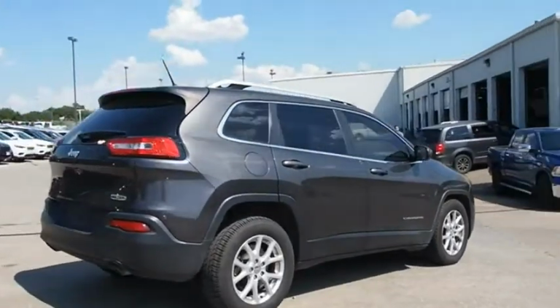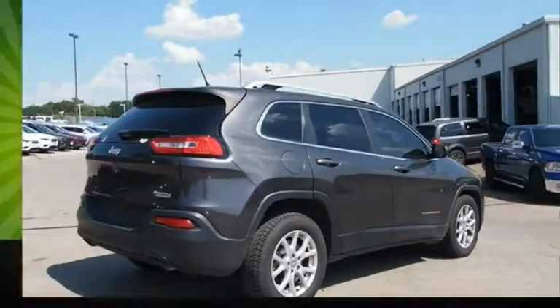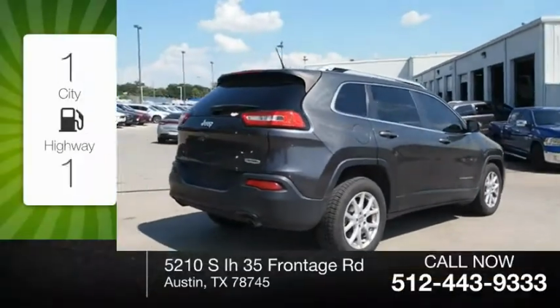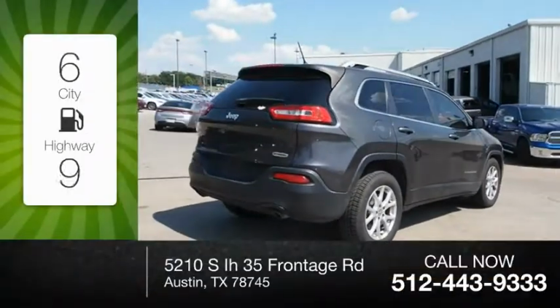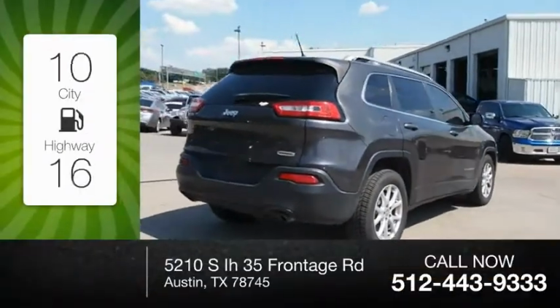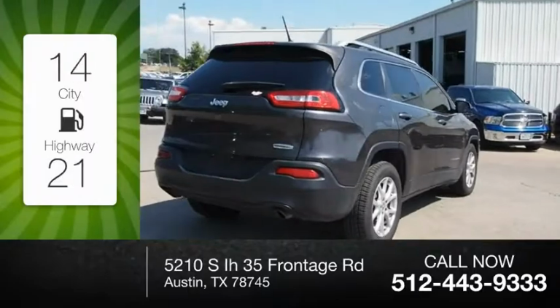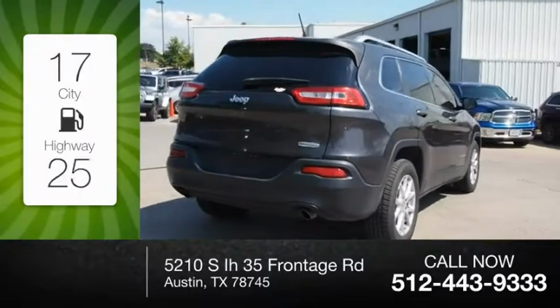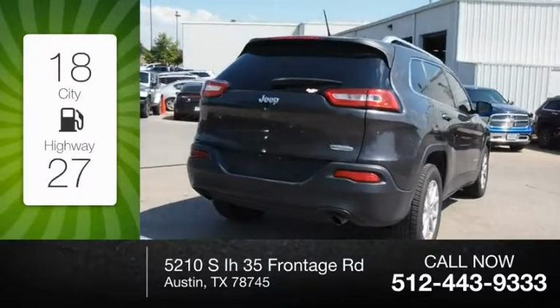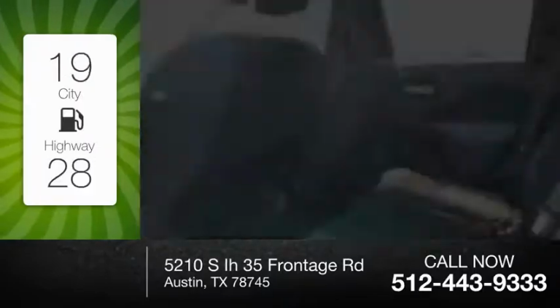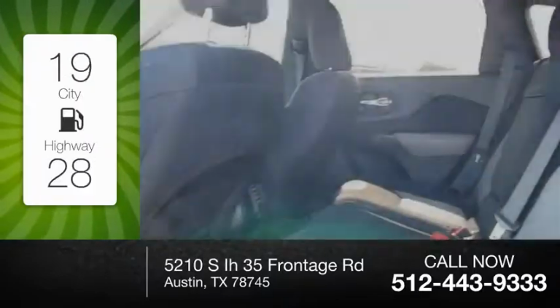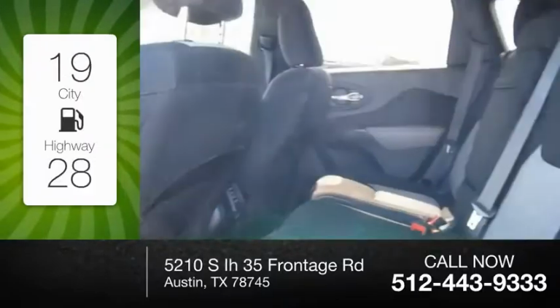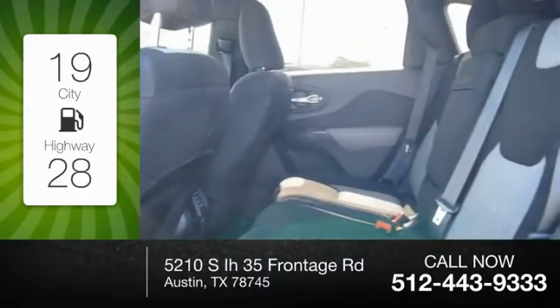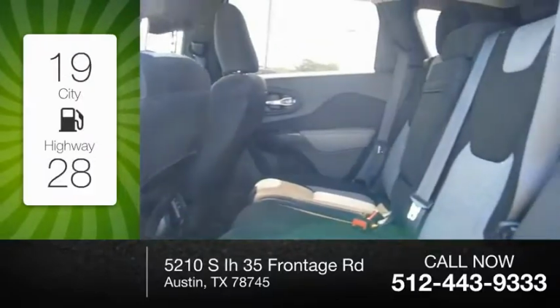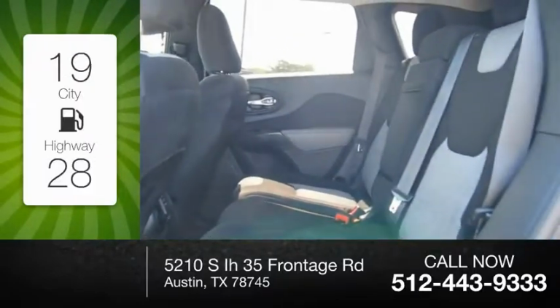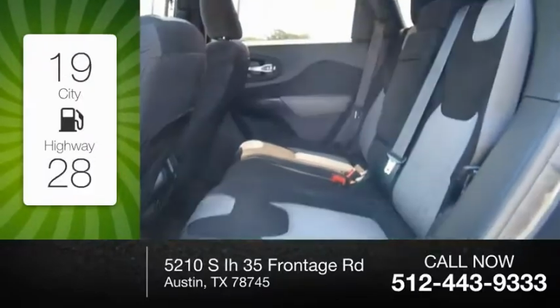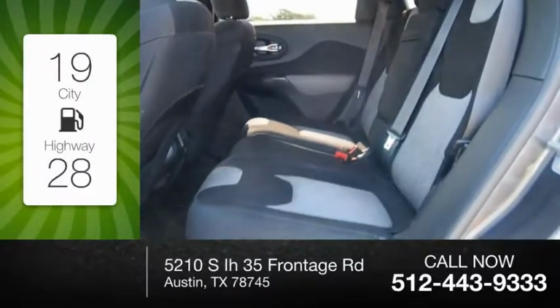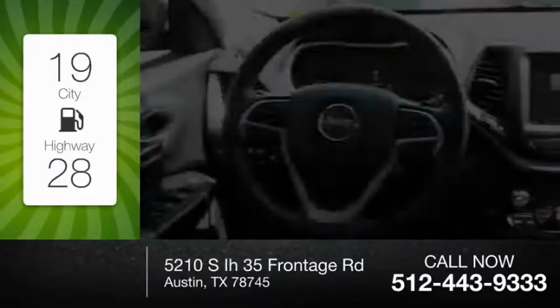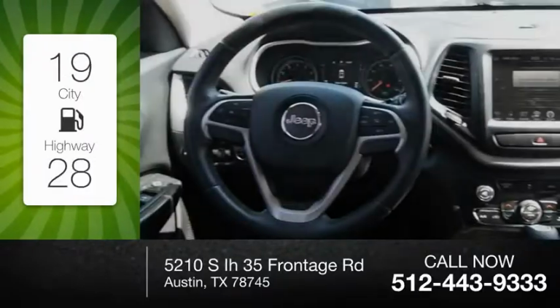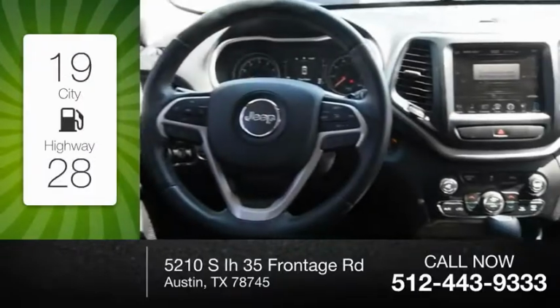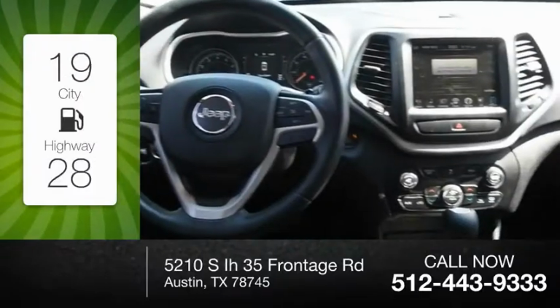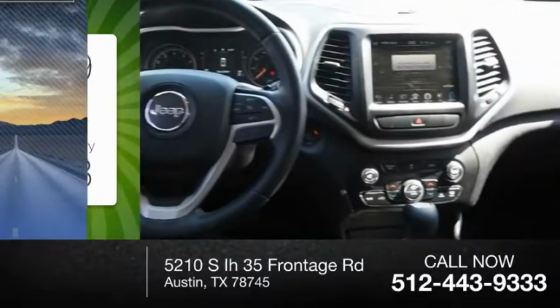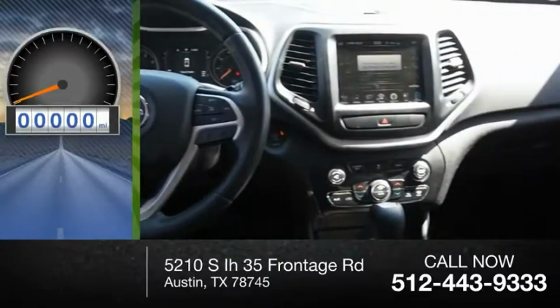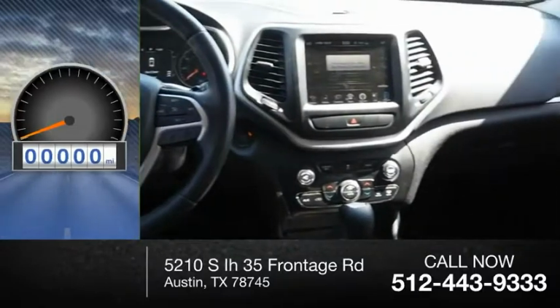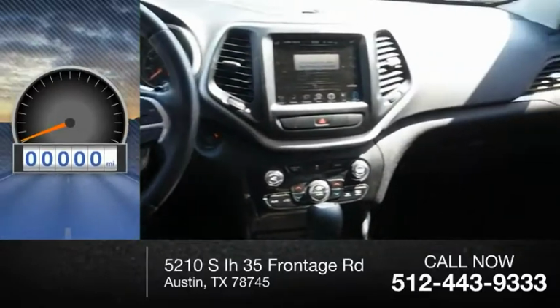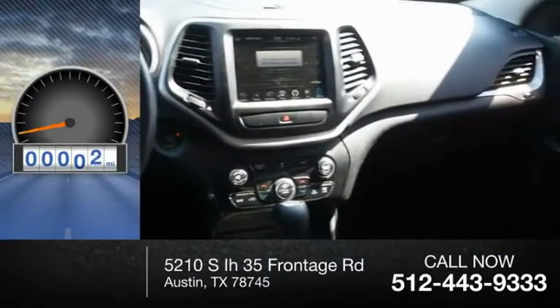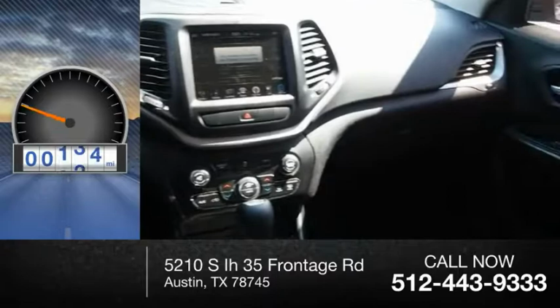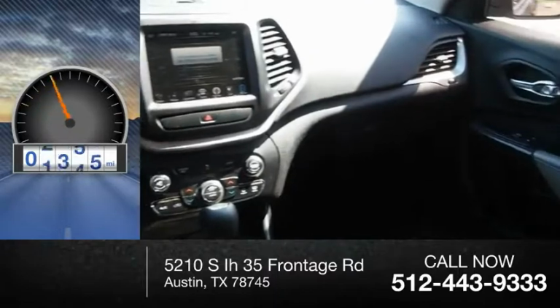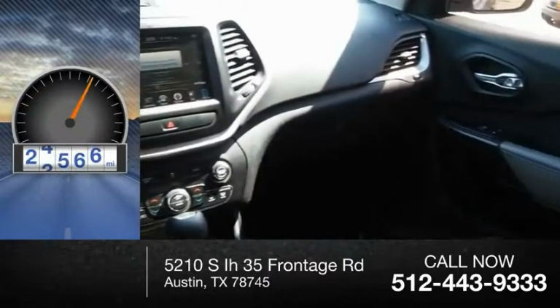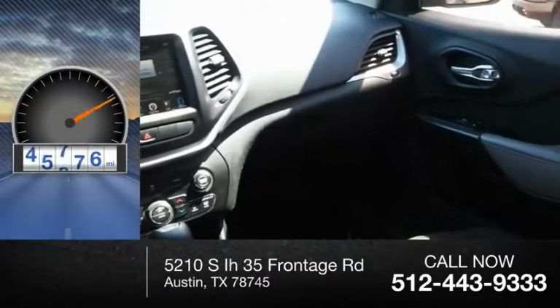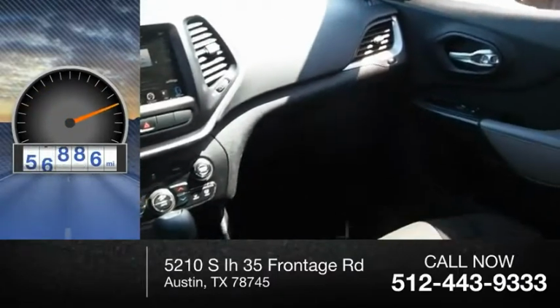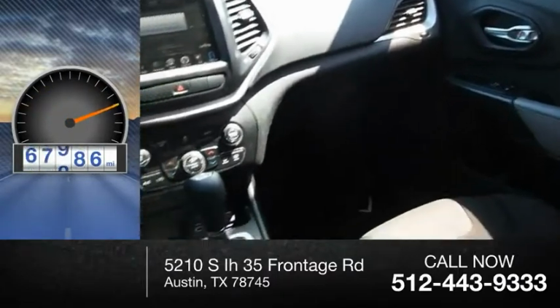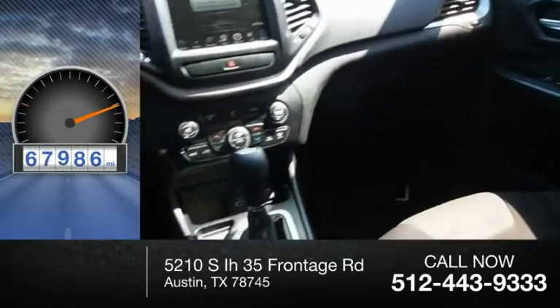Great fuel efficiency saves you money by requiring fewer trips to the gas station. This vehicle has less than 70,000 miles.